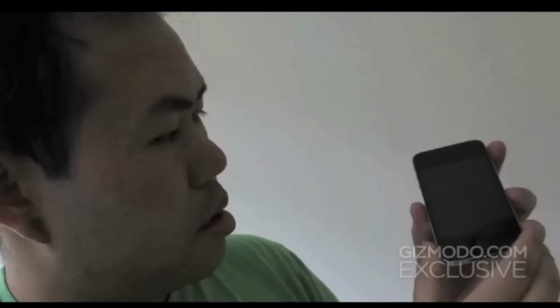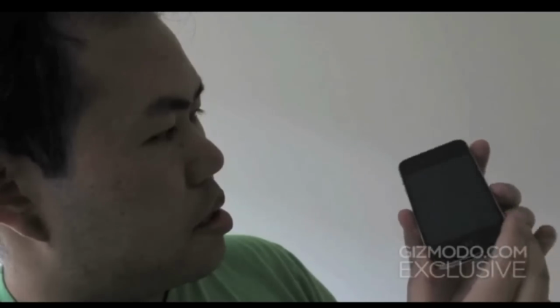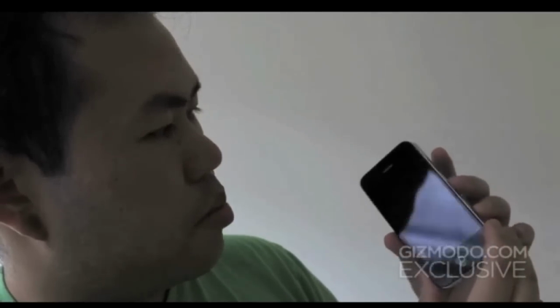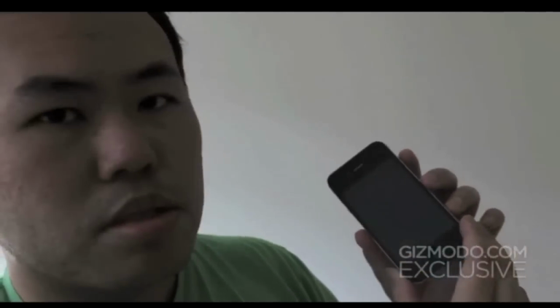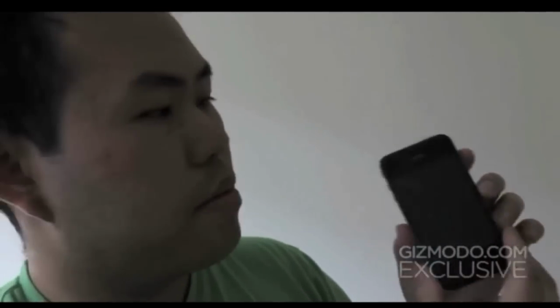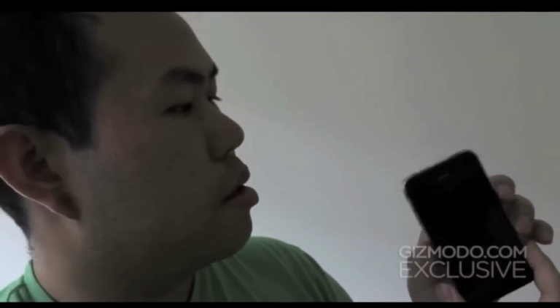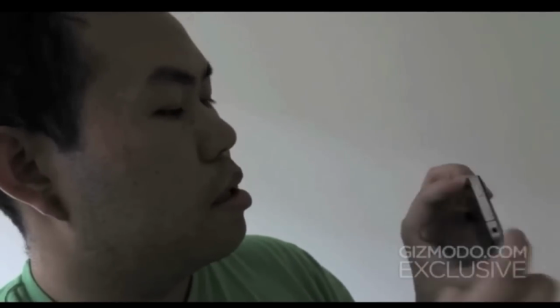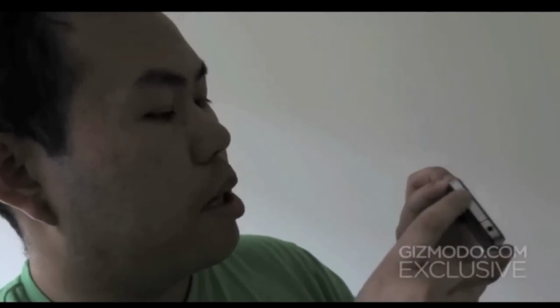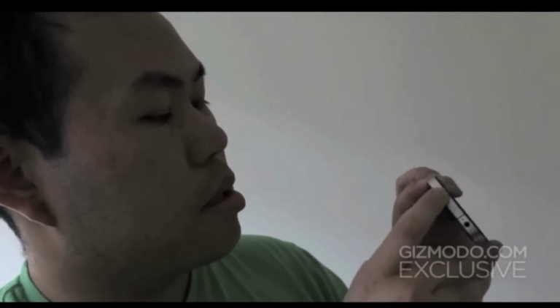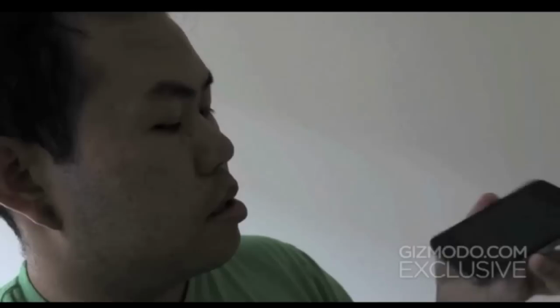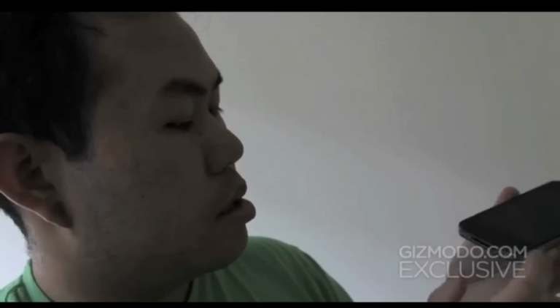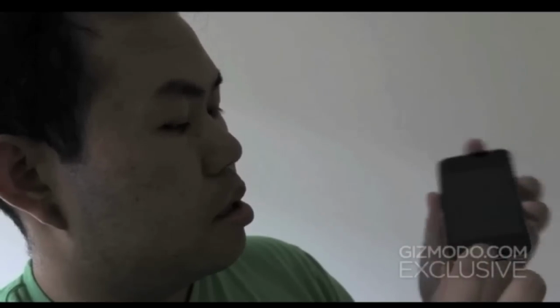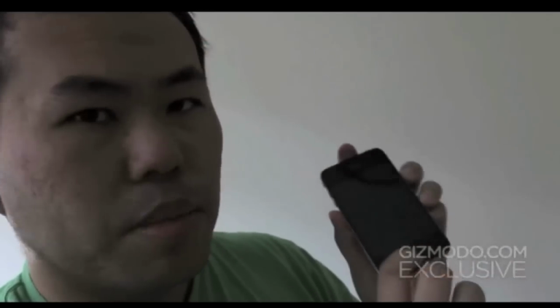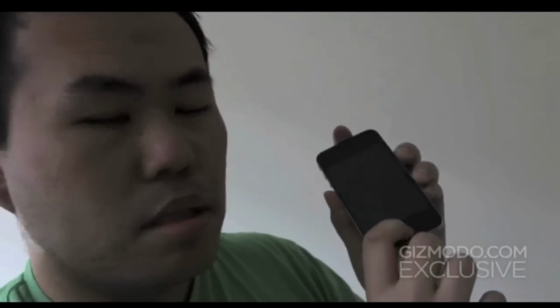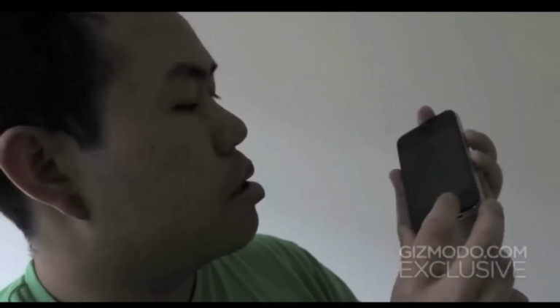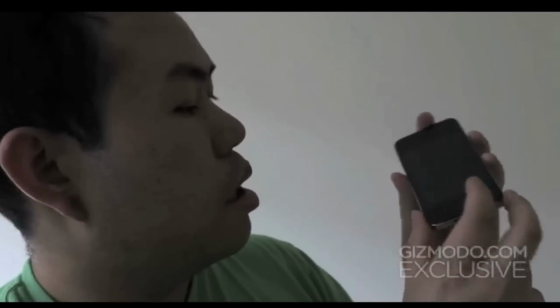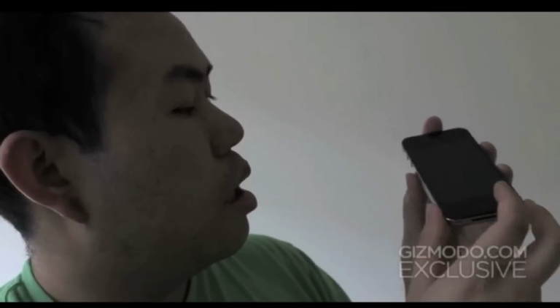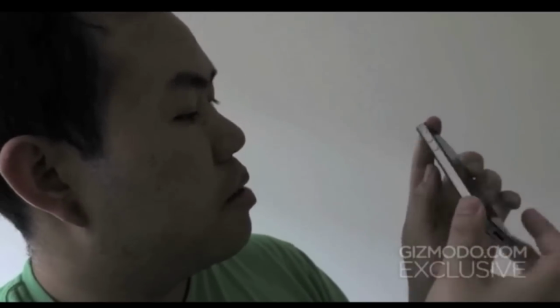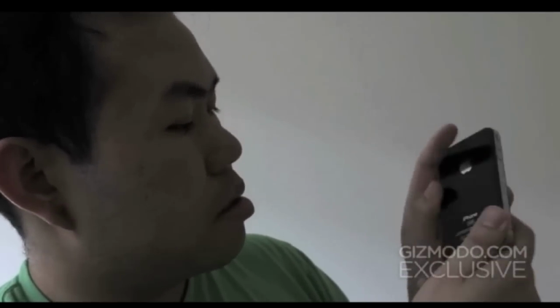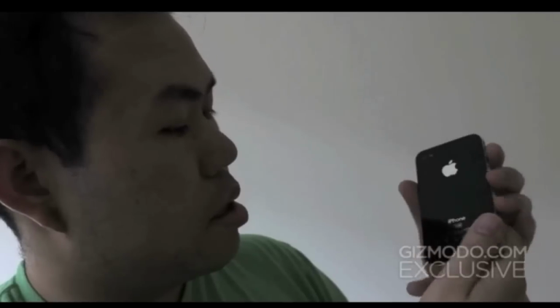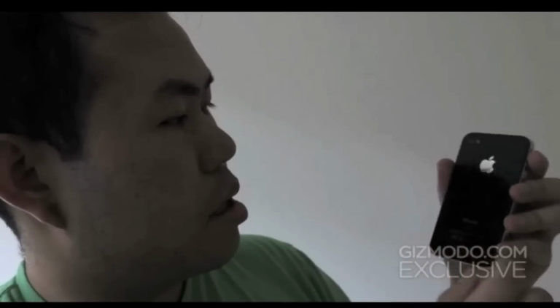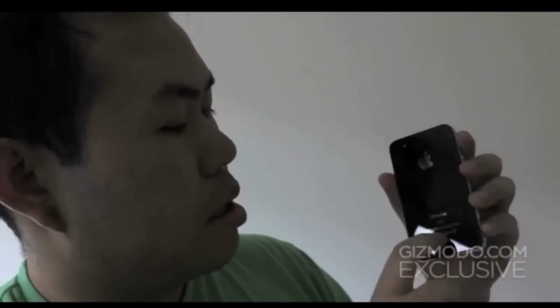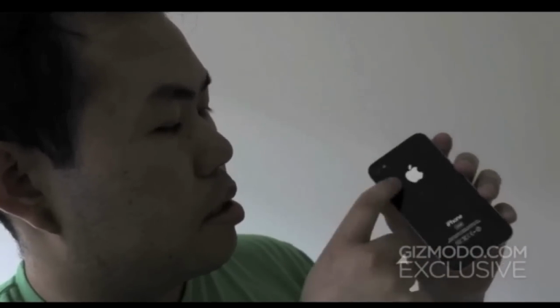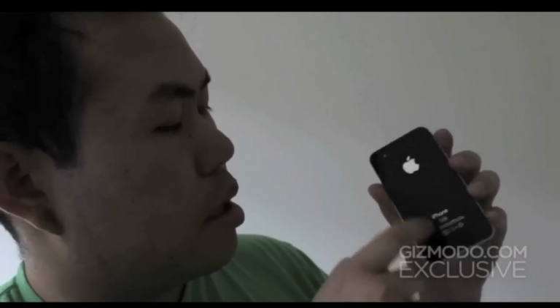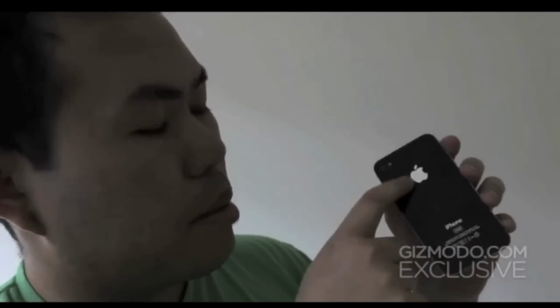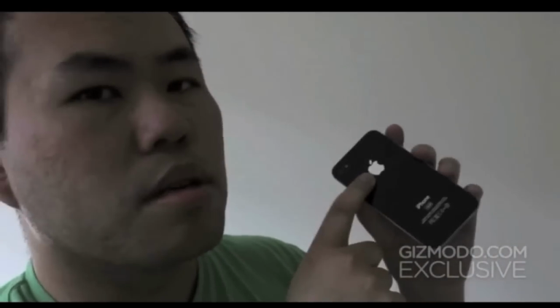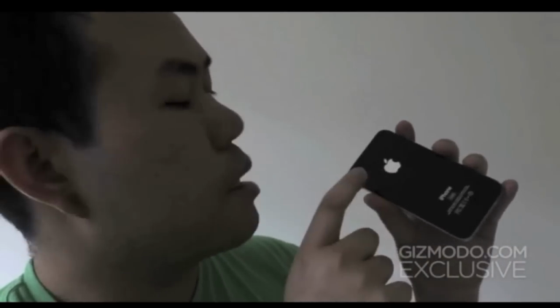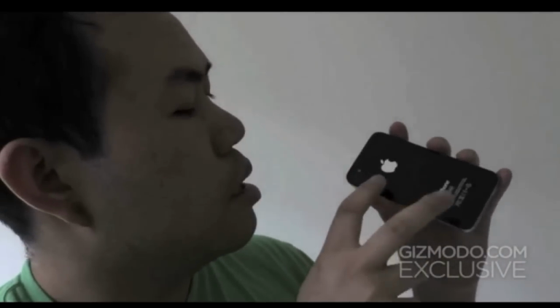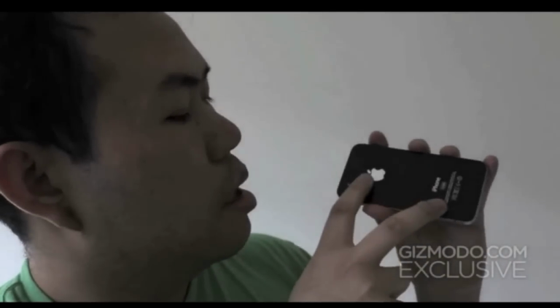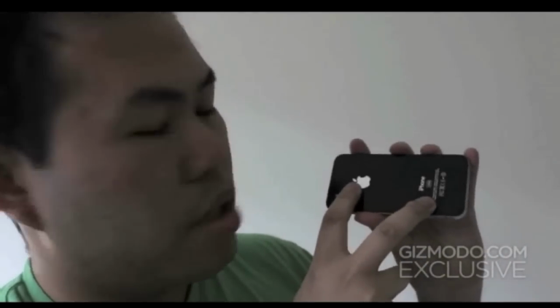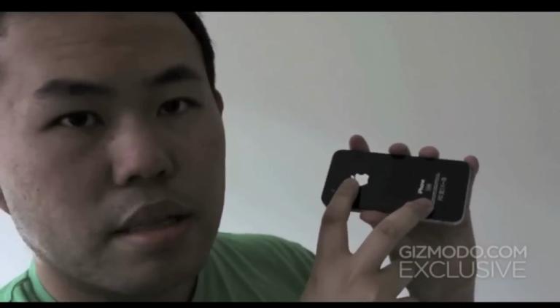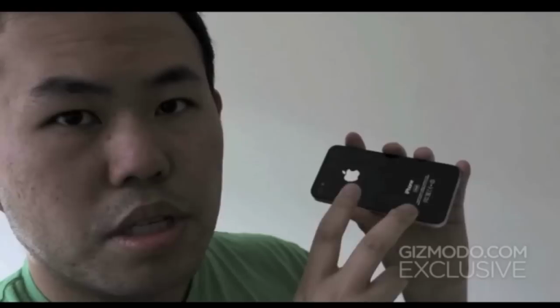The rest is pretty much just an iPhone. Power button's still here. Home button's still here. Everything else is the same. The letters and the Apple logo on the back are shiny like the 3GS.